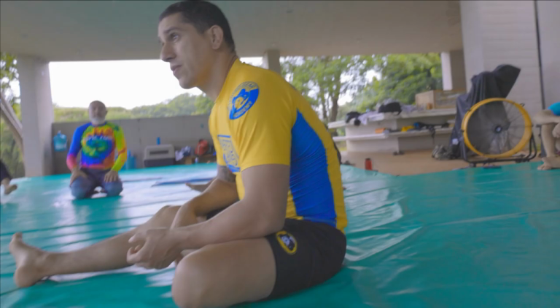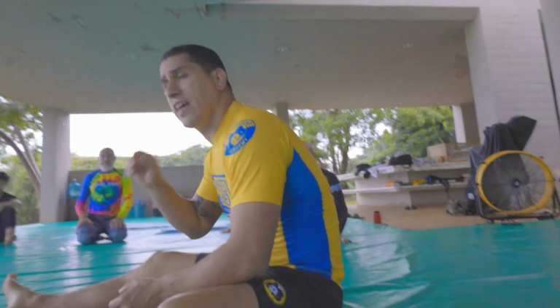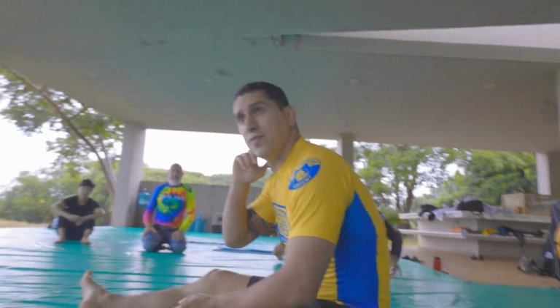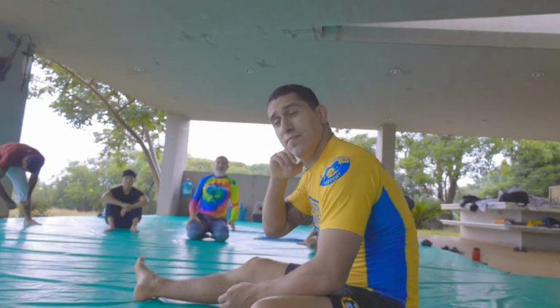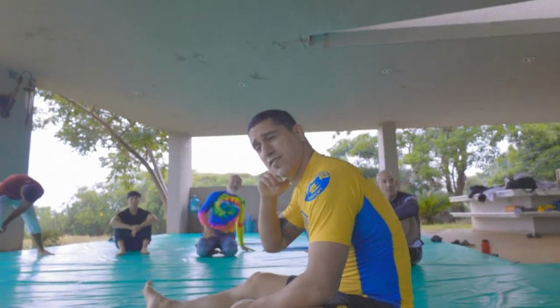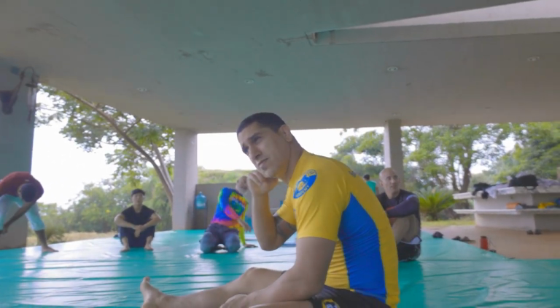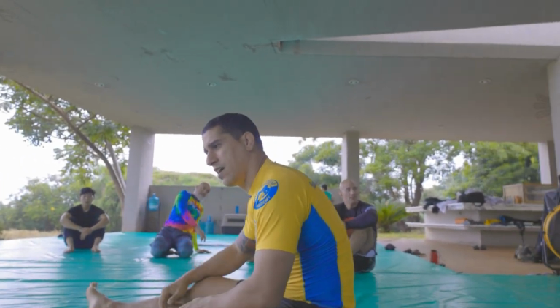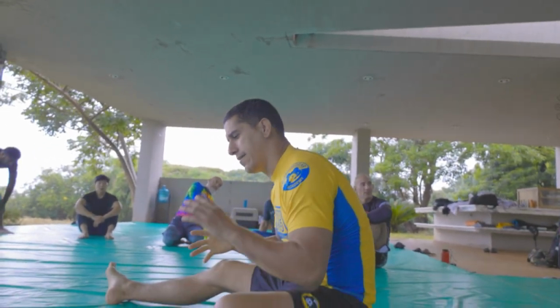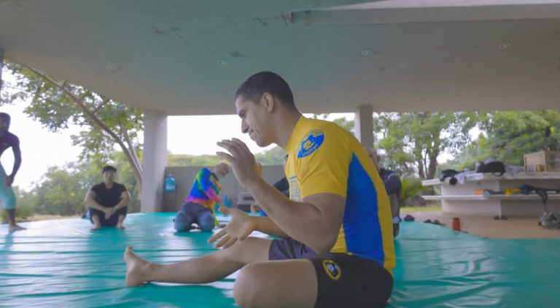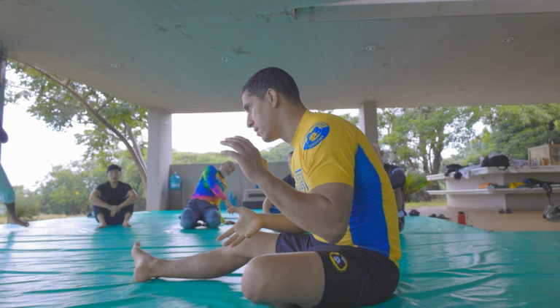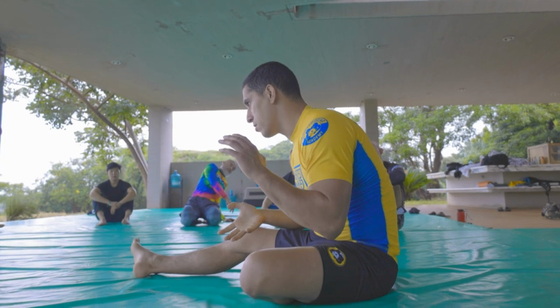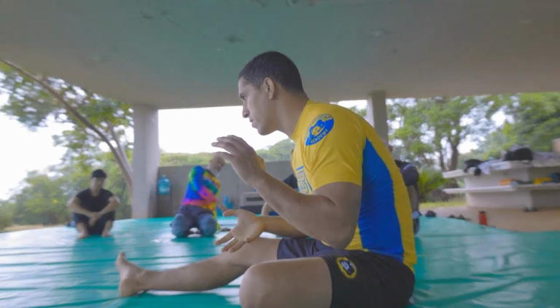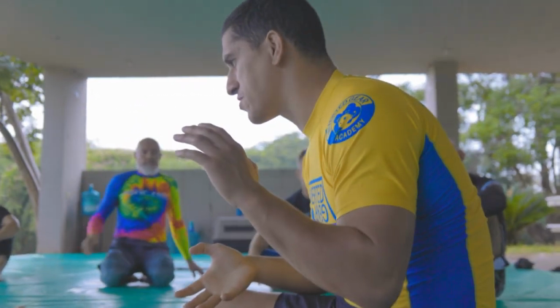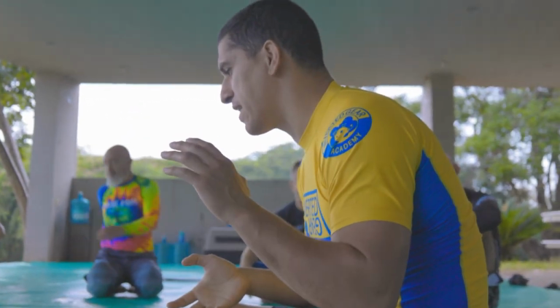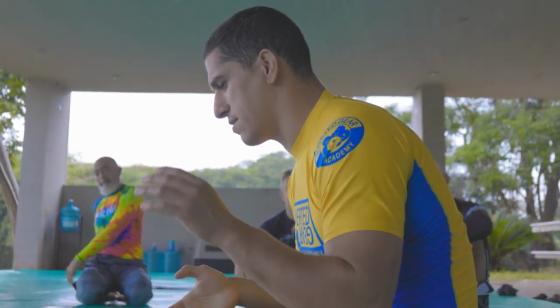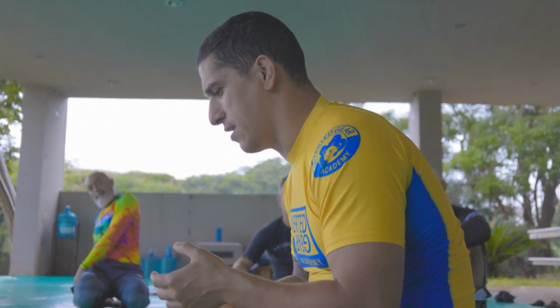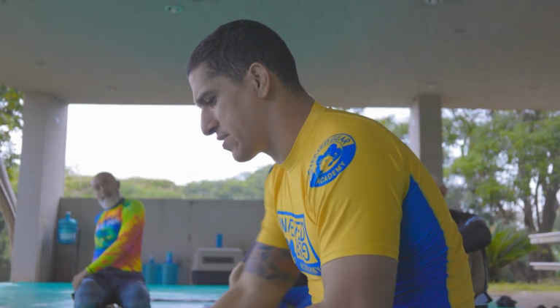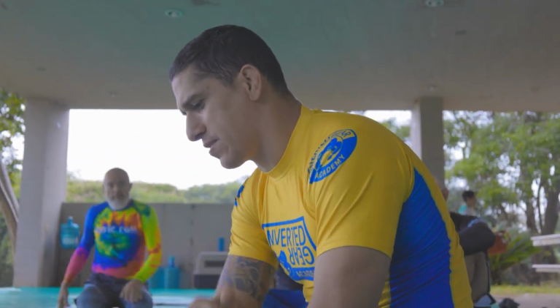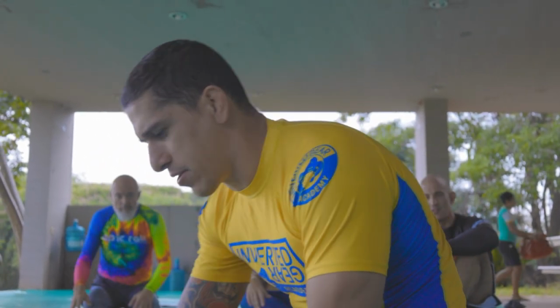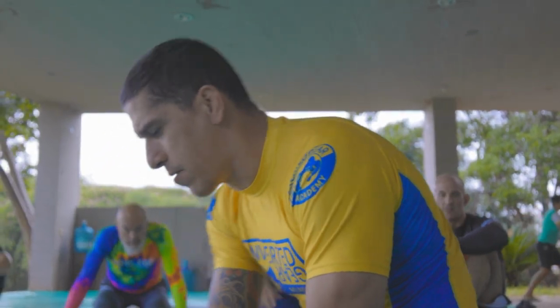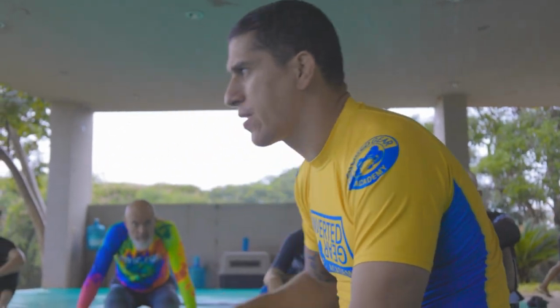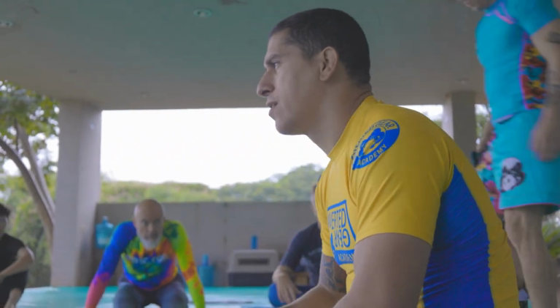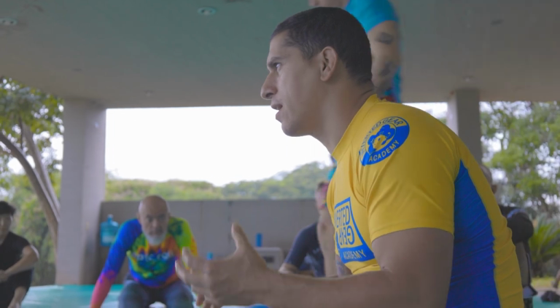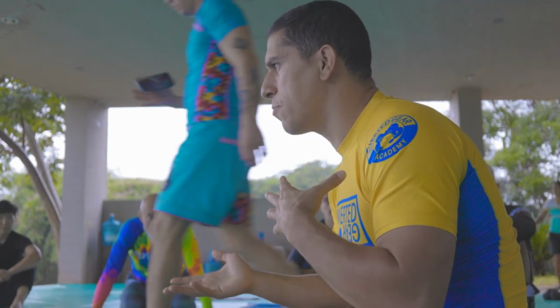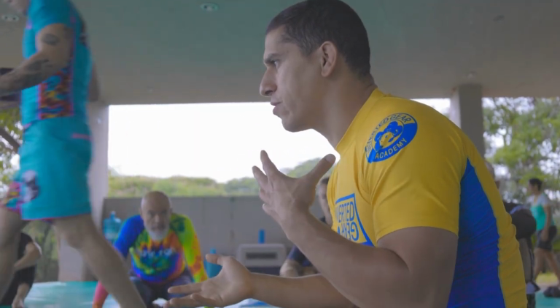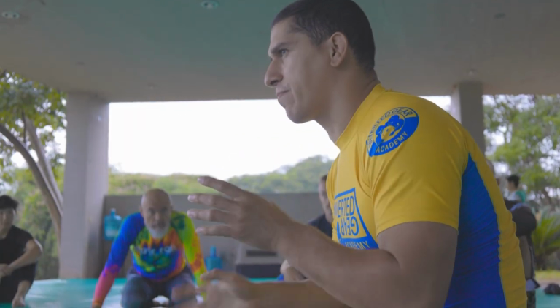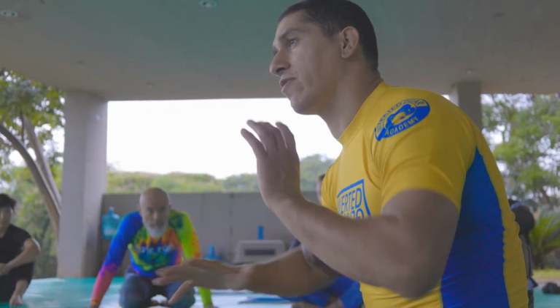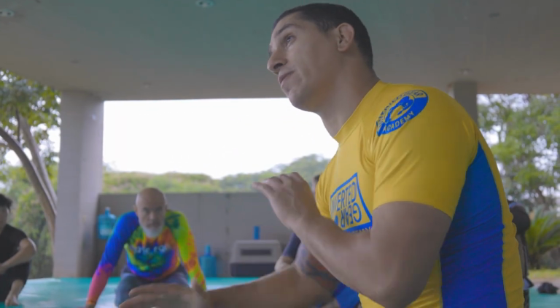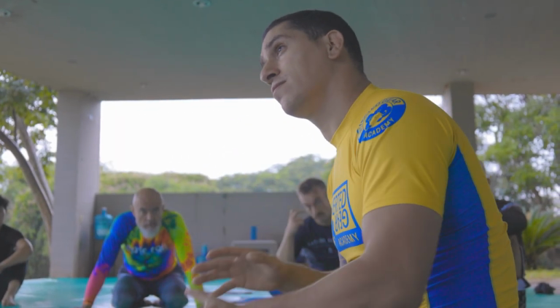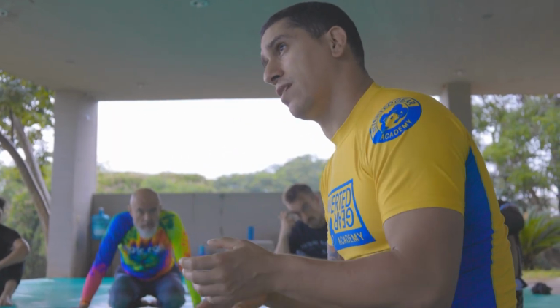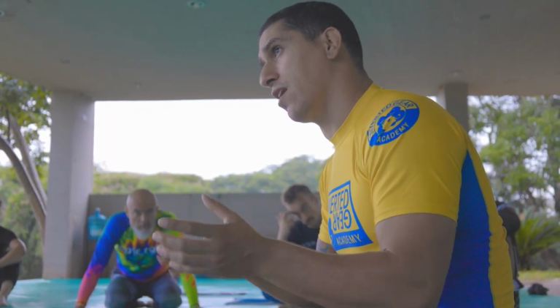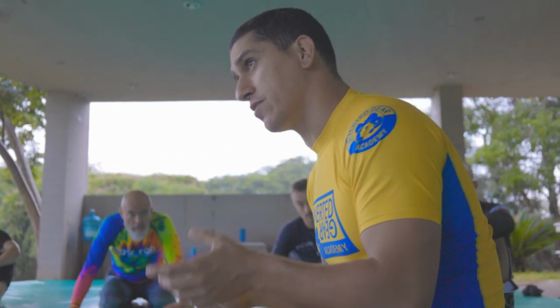Hi guys, so day two — we go over a bunch of spots like tight escapes and how to get out of them. A lot of my approach is very heavy and fundamental, not a lot of big options.